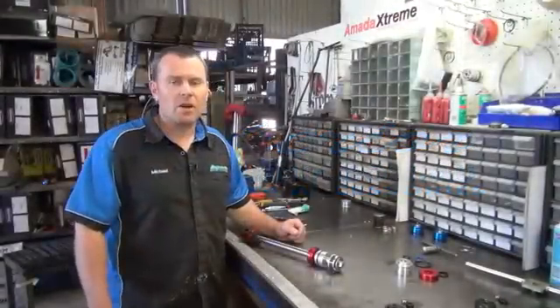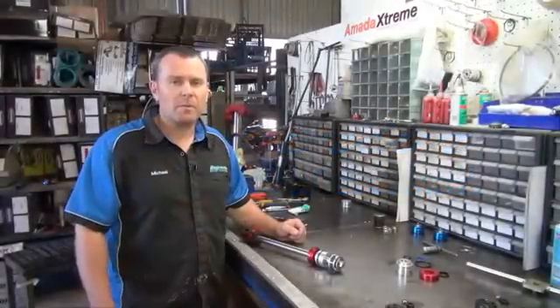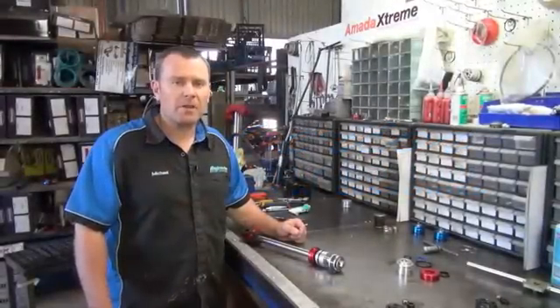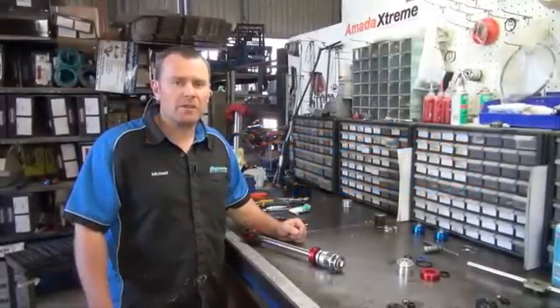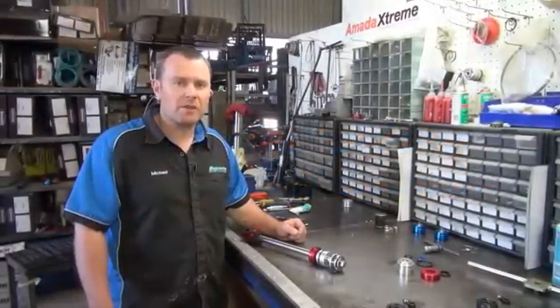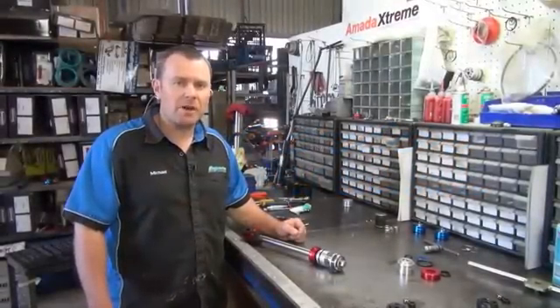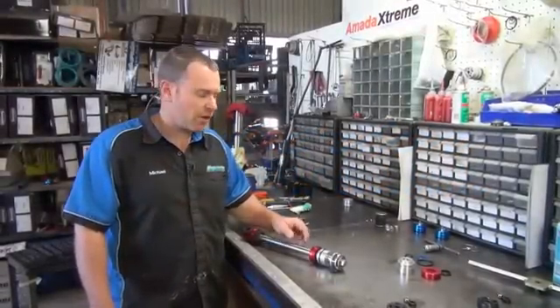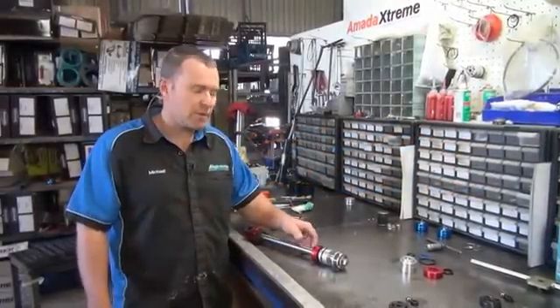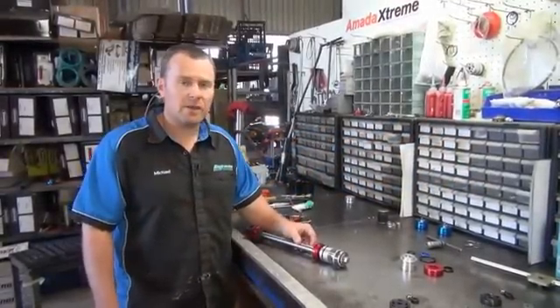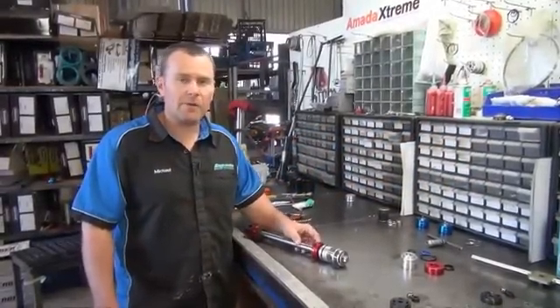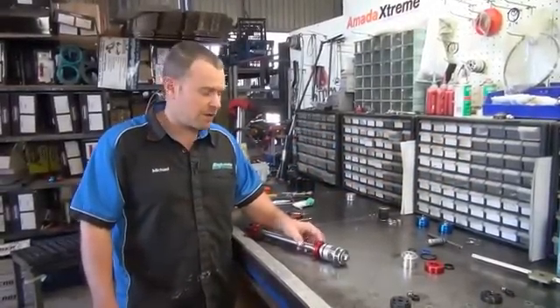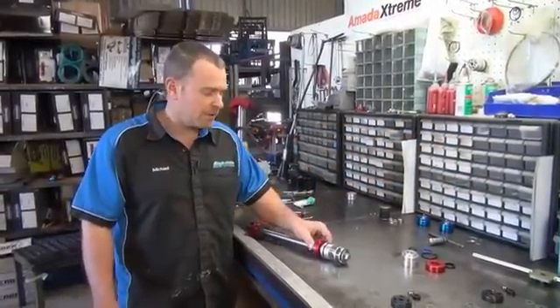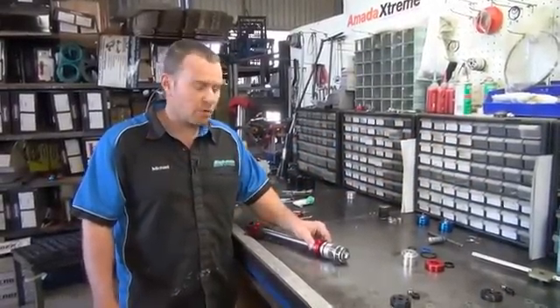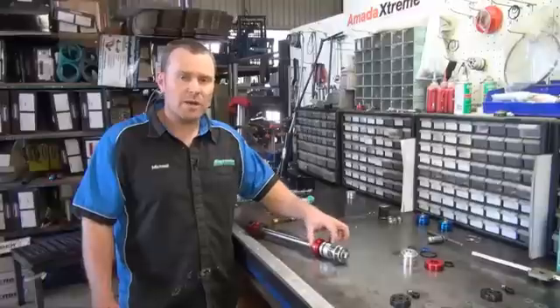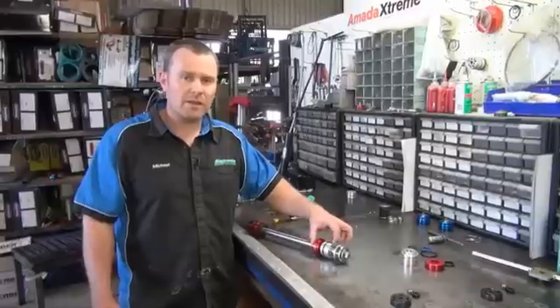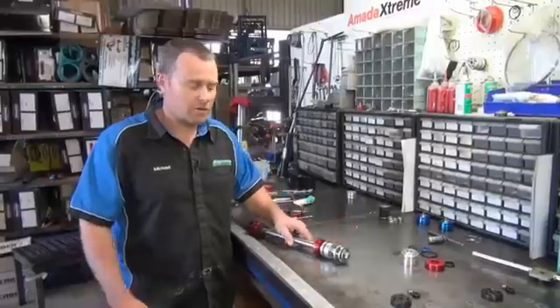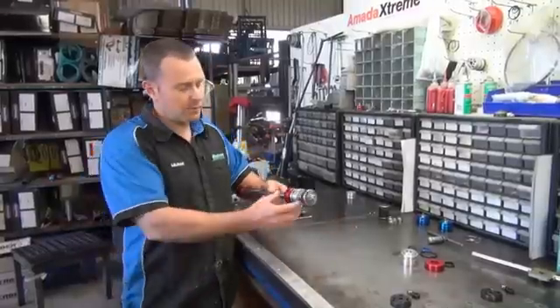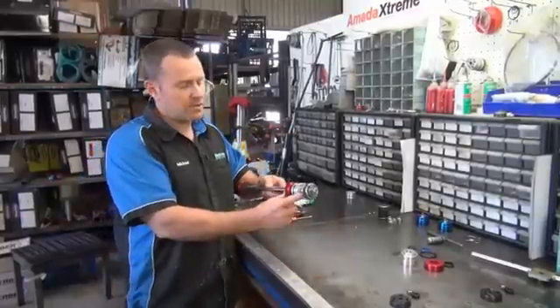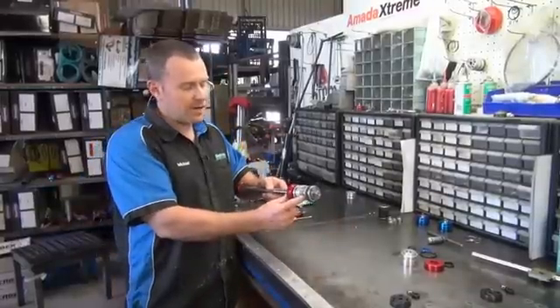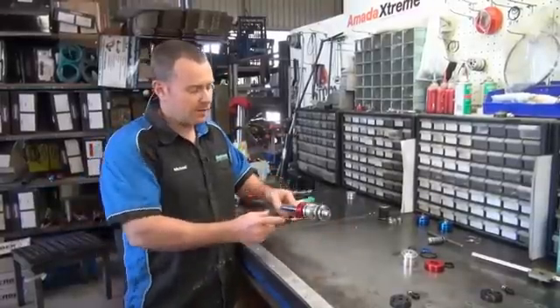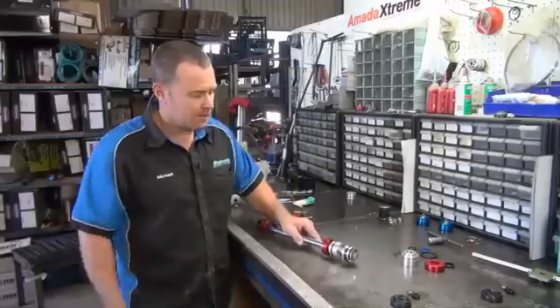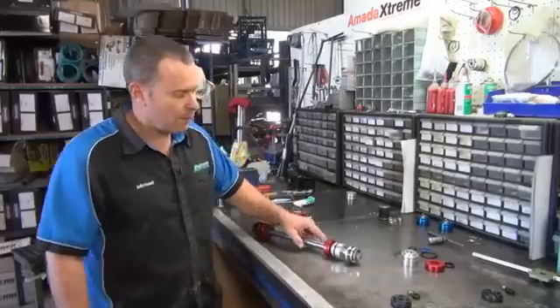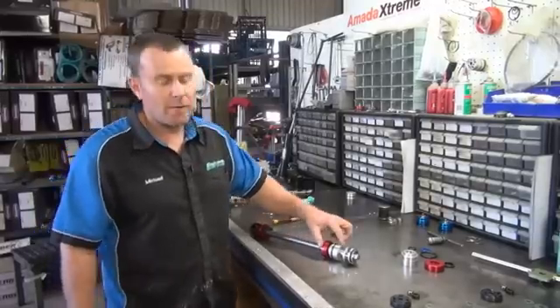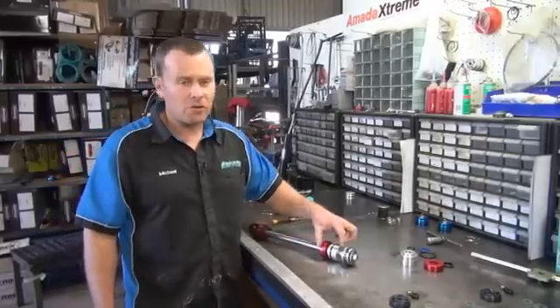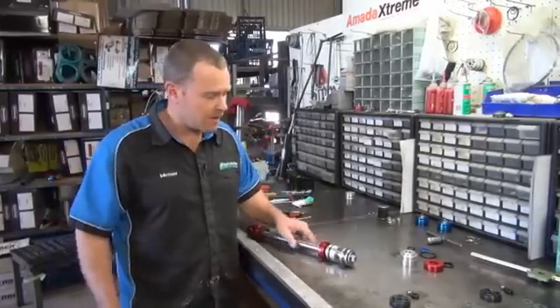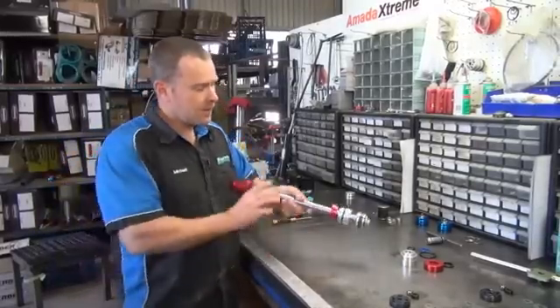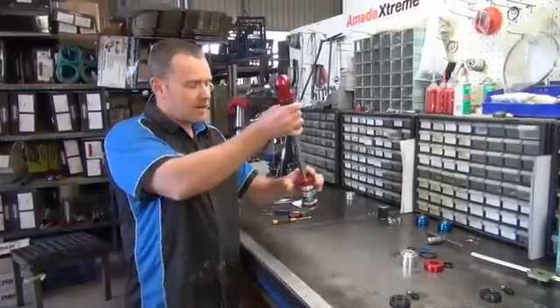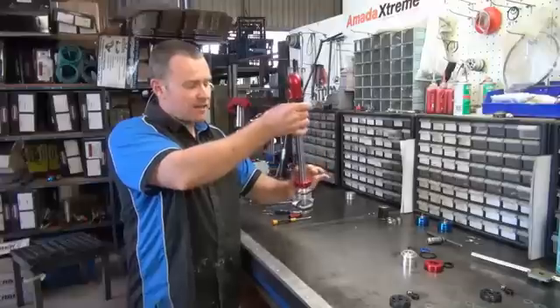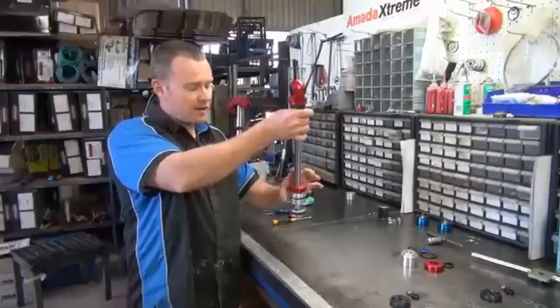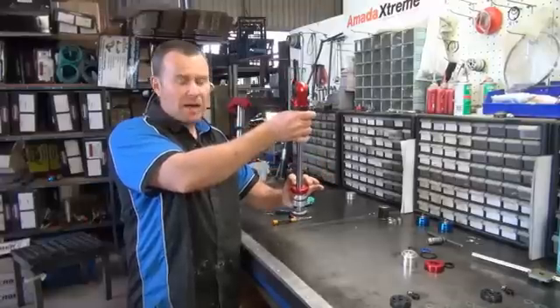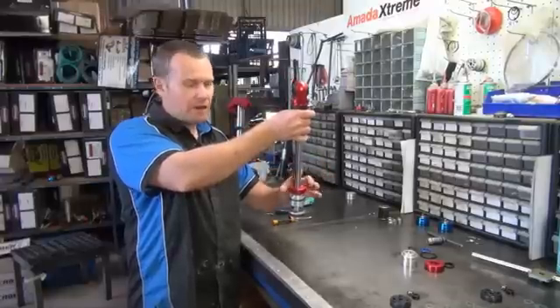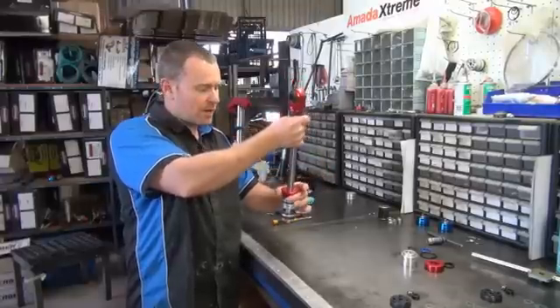Hi, I'm Mick from Superior Engineering. Today in this video I'm going to show you how to rebuild an Armada Extreme shock absorber in the neck bush assembly, which is this area here. If you're unfortunate enough and your shock's leaking out of this area, these are the parts you're going to have to replace.